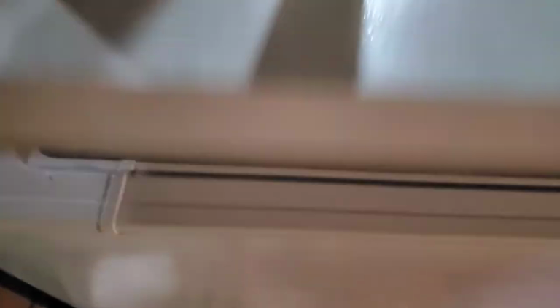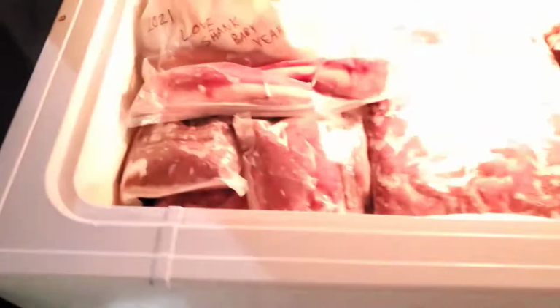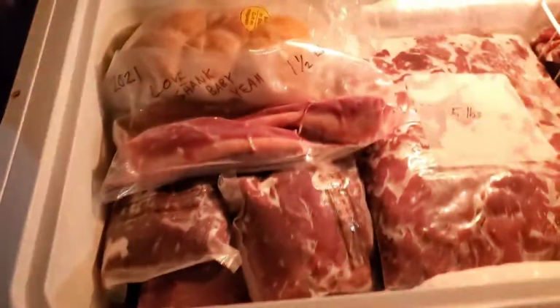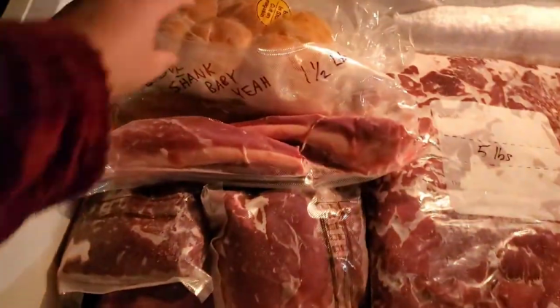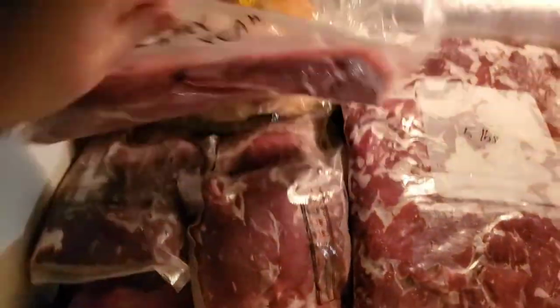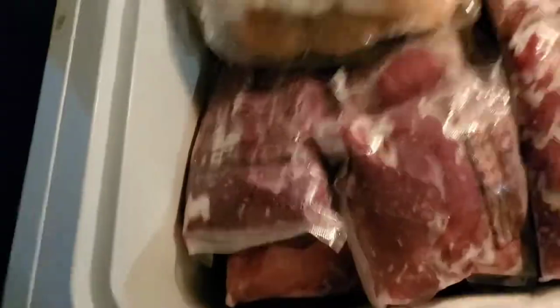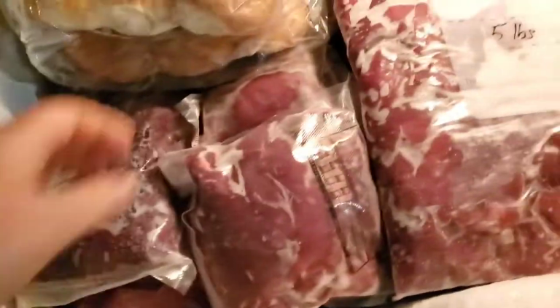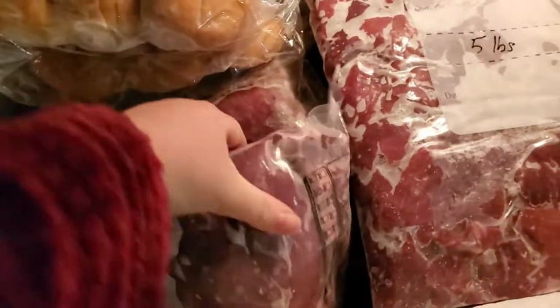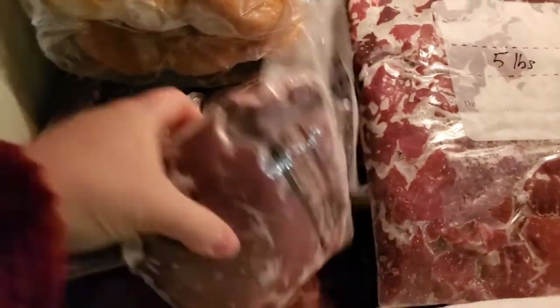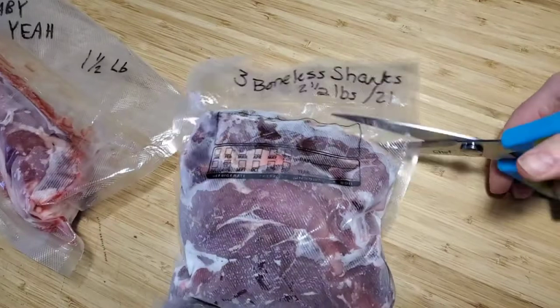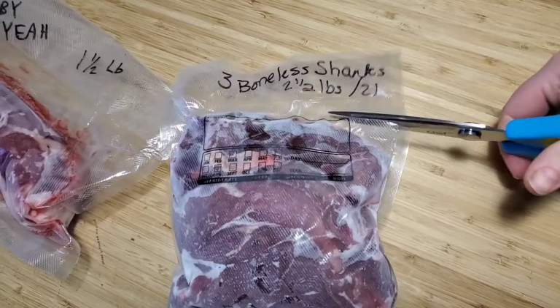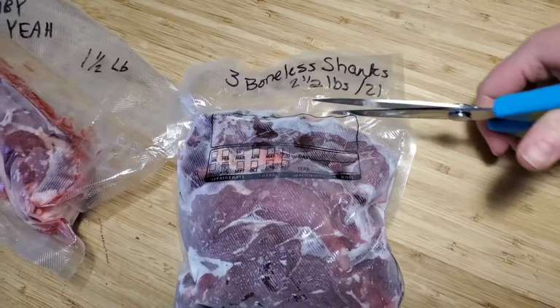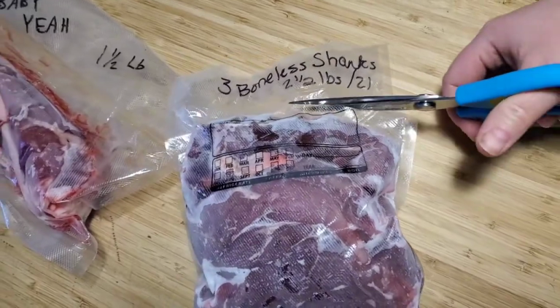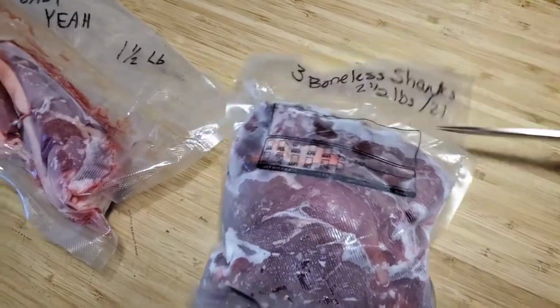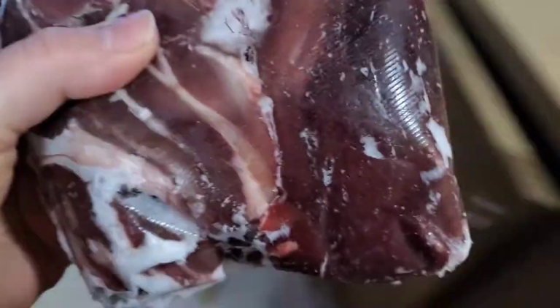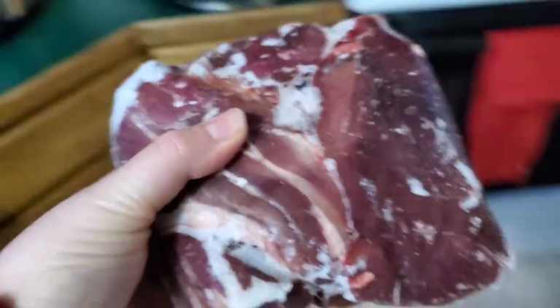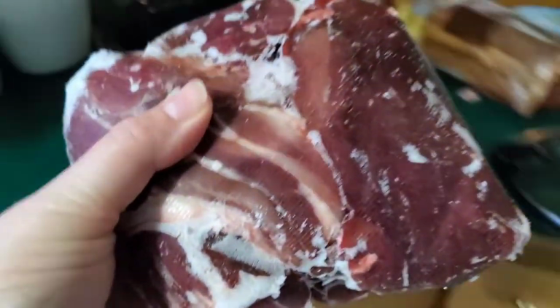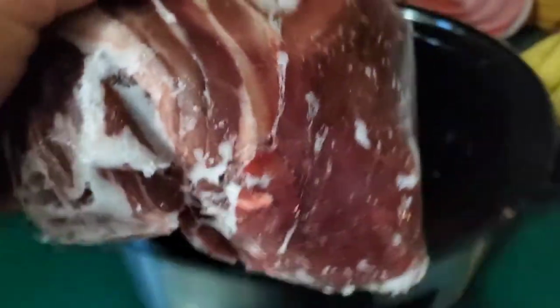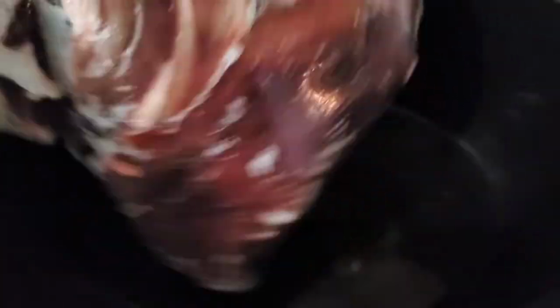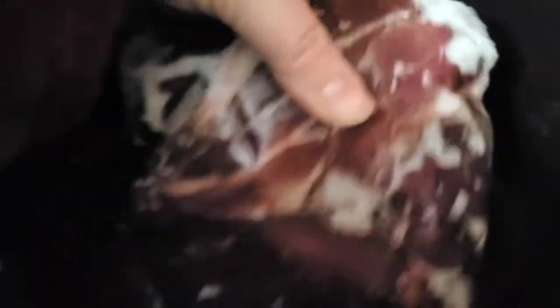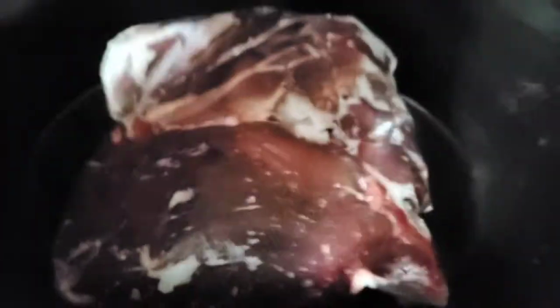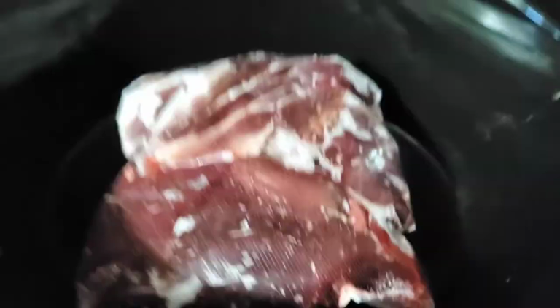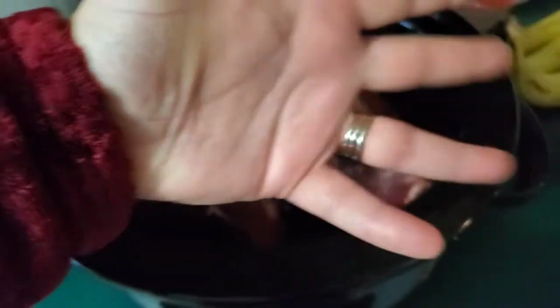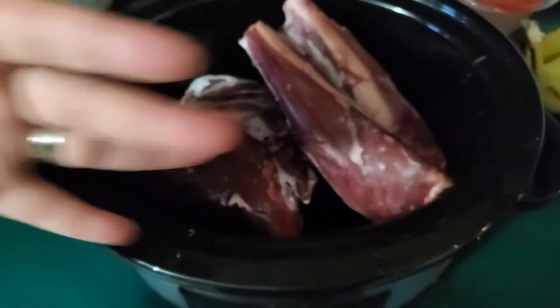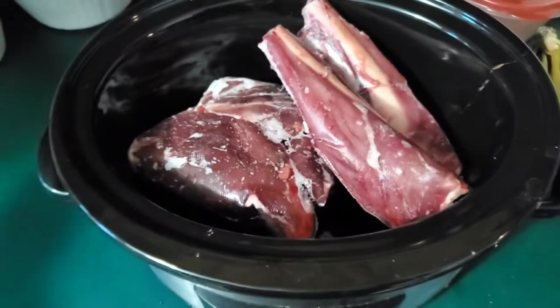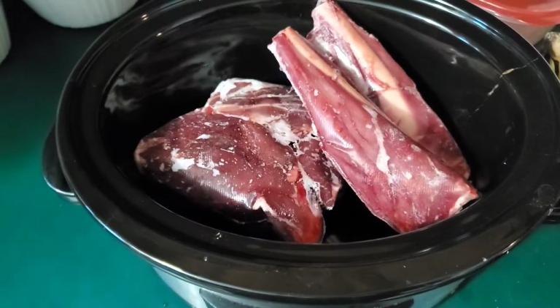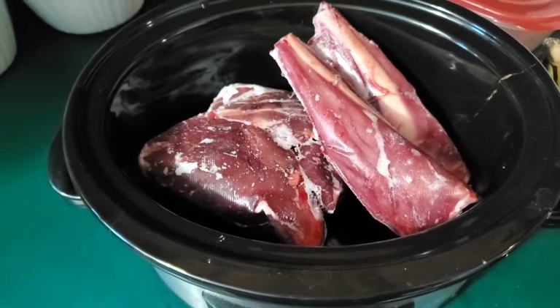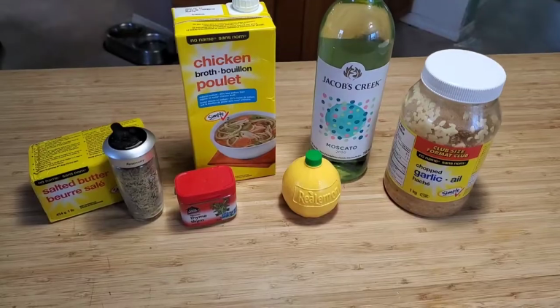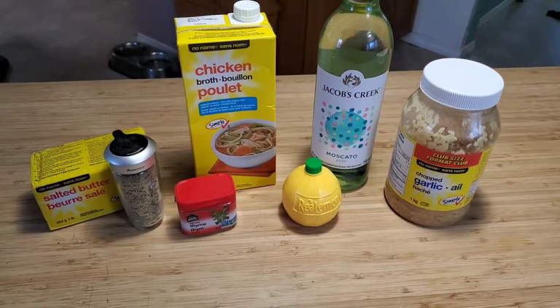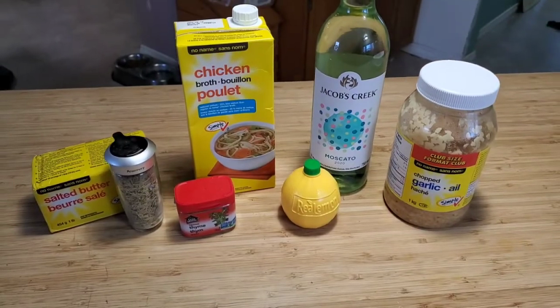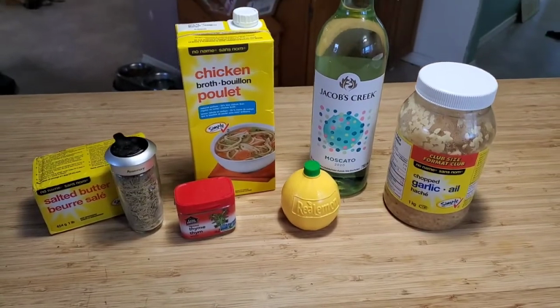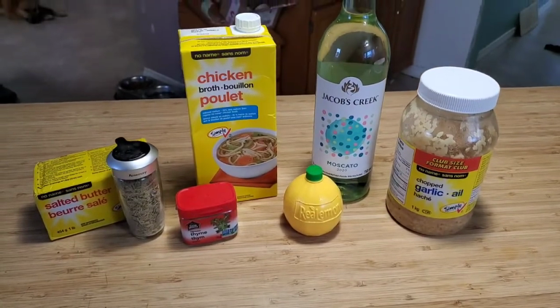I found two bone-in and three boneless shanks for a total of four pounds that I'm going to throw into the pot. Next year I think I'm going to bone out a few more shanks for our family of five, because this fed our family really well.